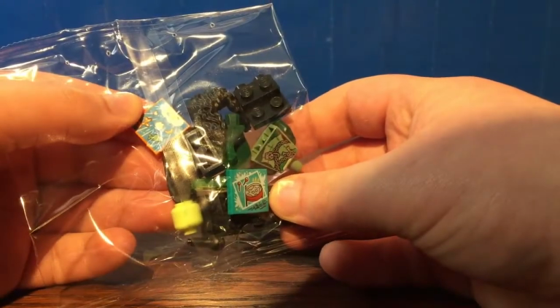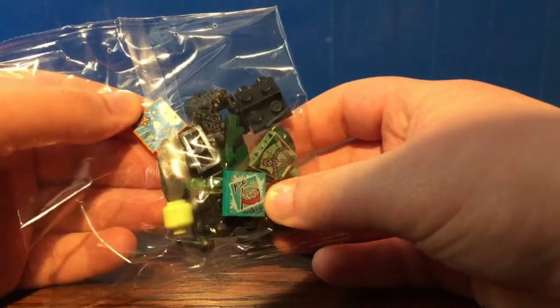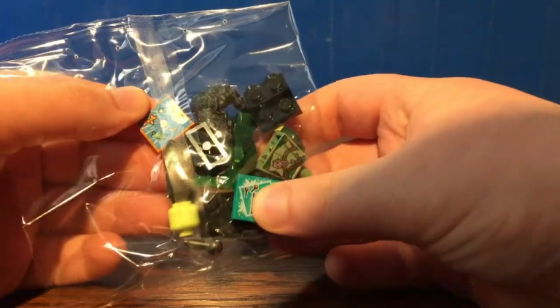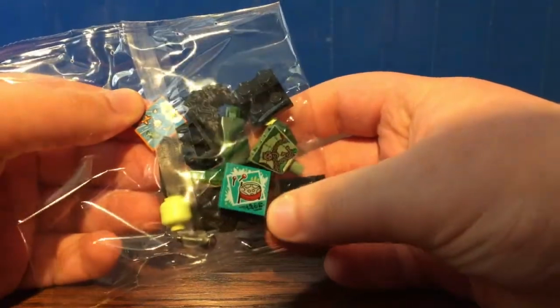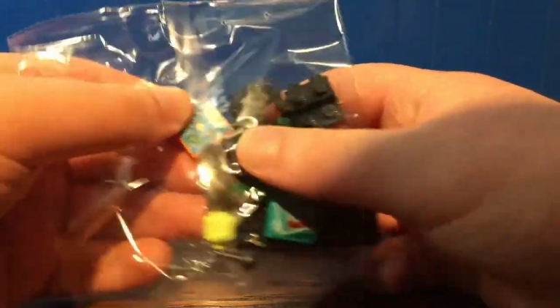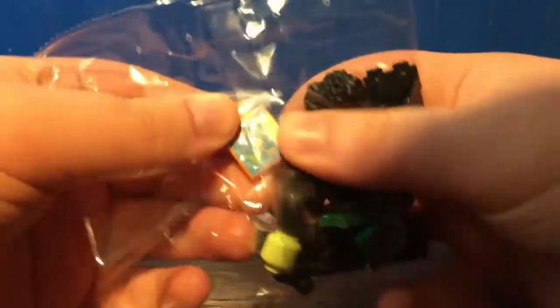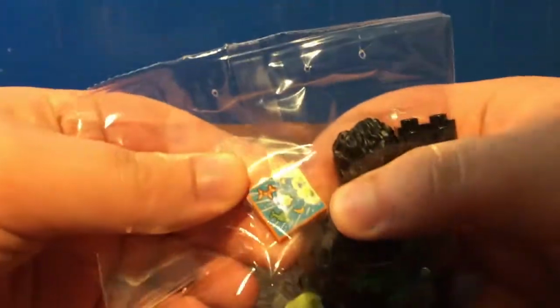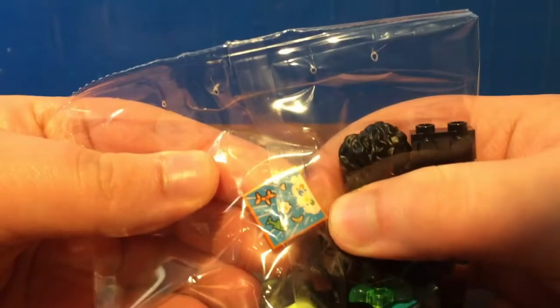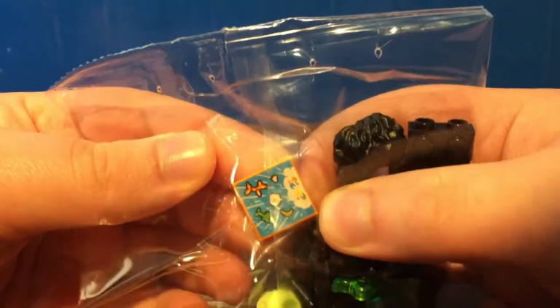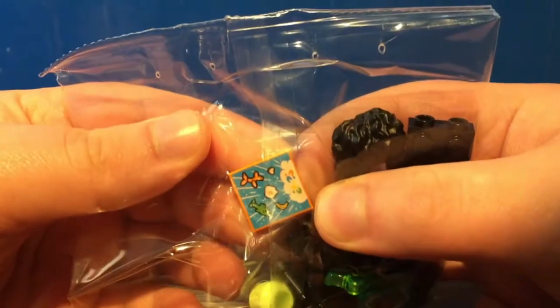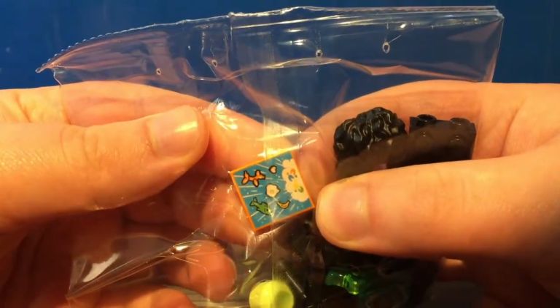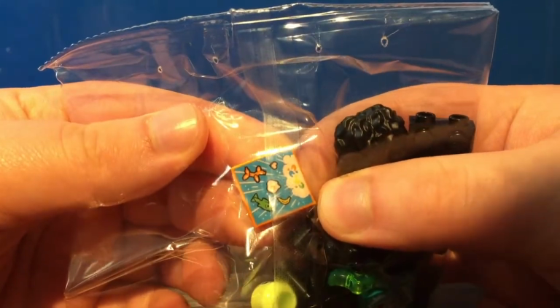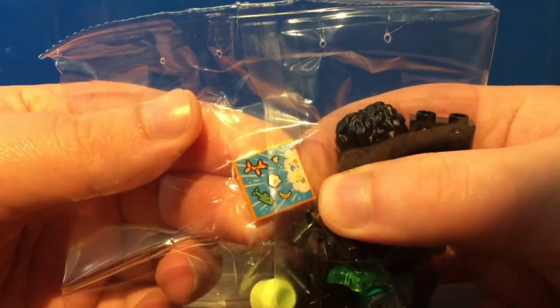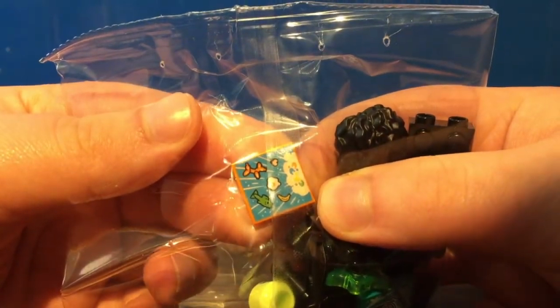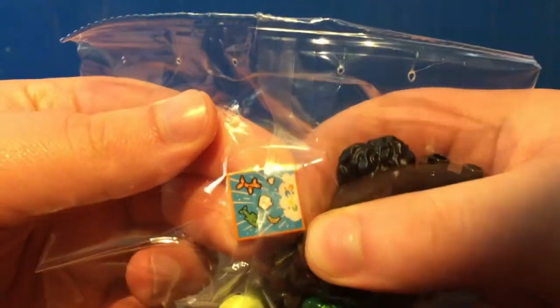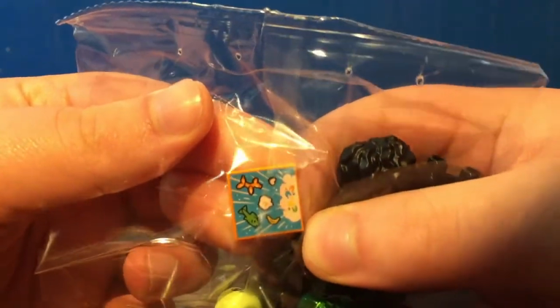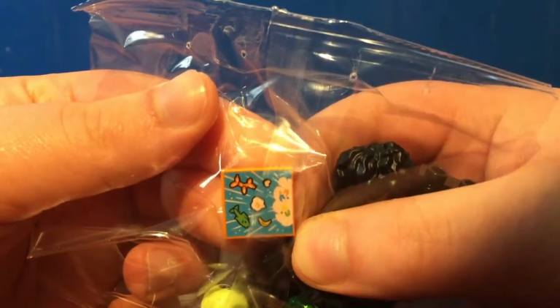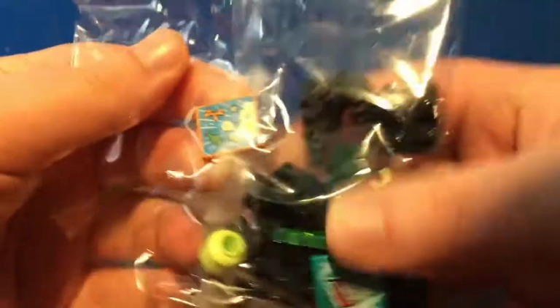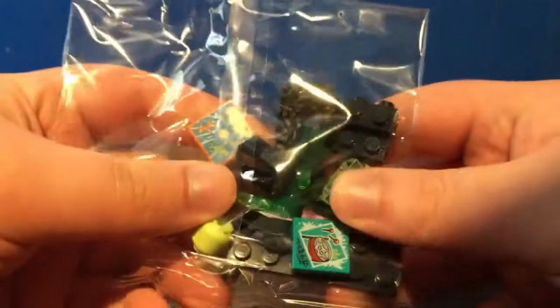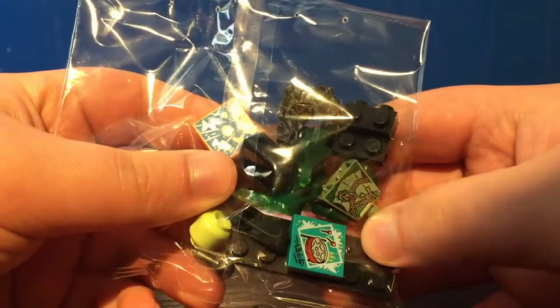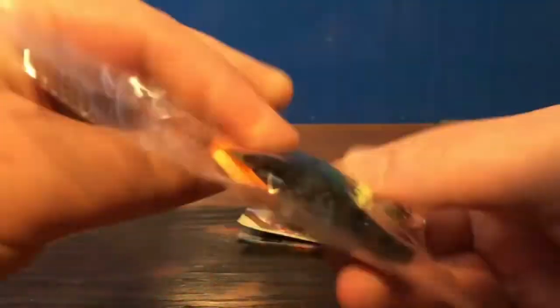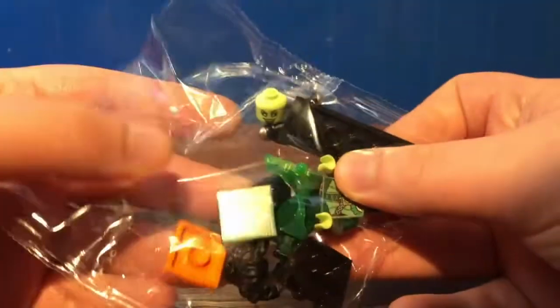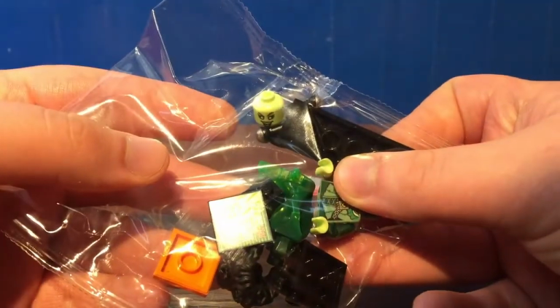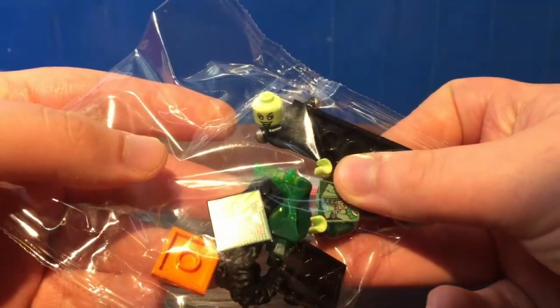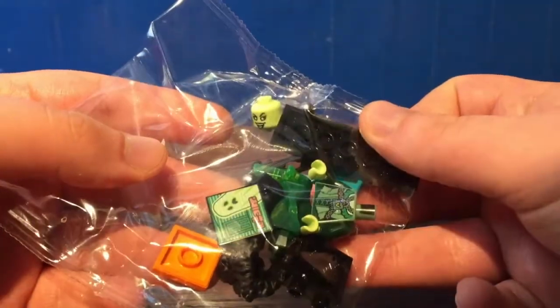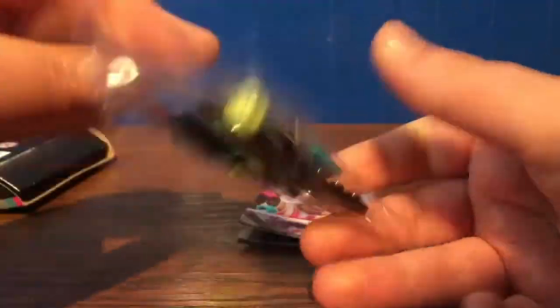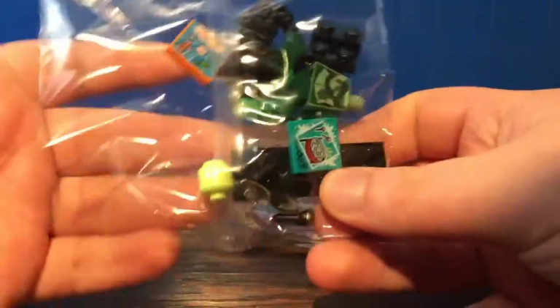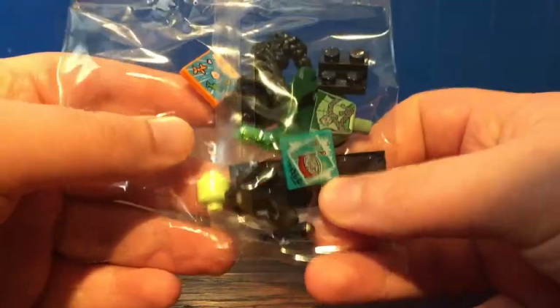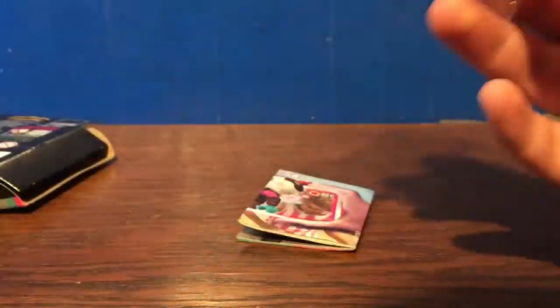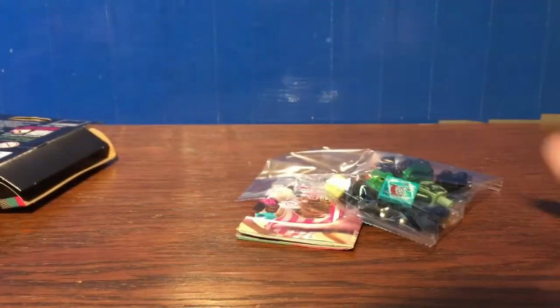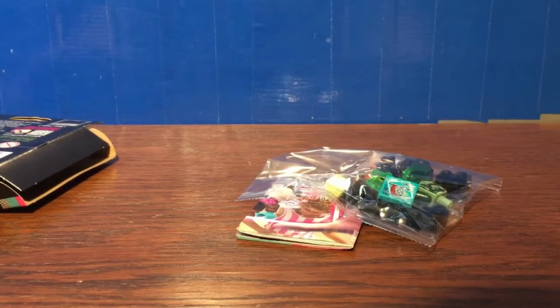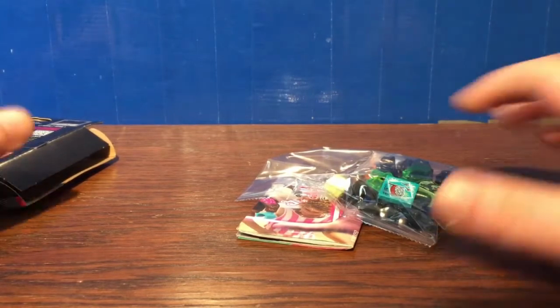Fun. Well, I'm just going to show off that one tile because that's different. Everything else is the same. I am probably going to end up exchanging this, but still. Wow.